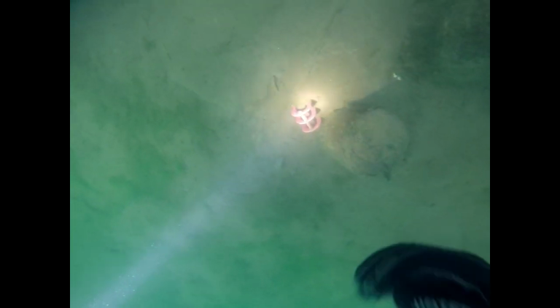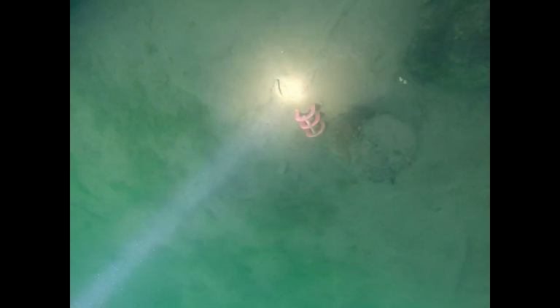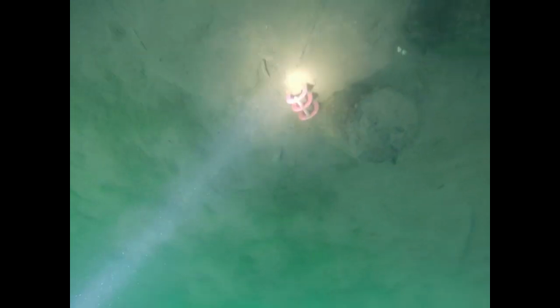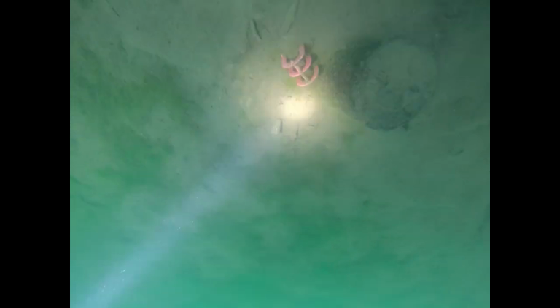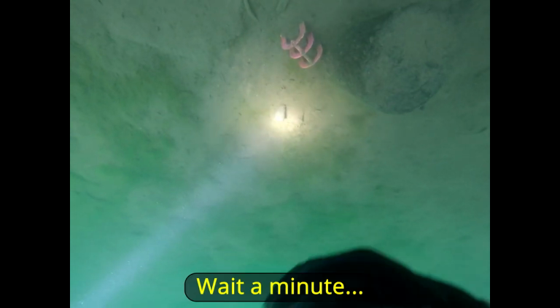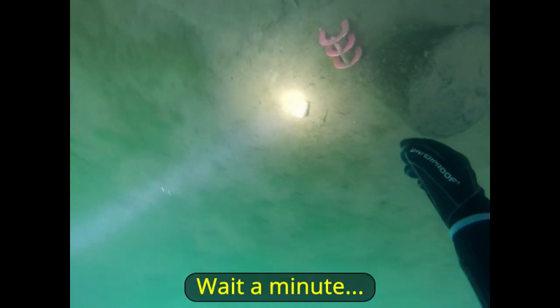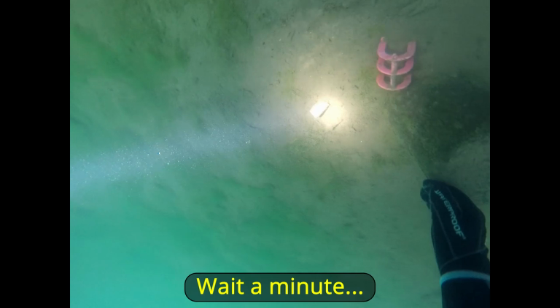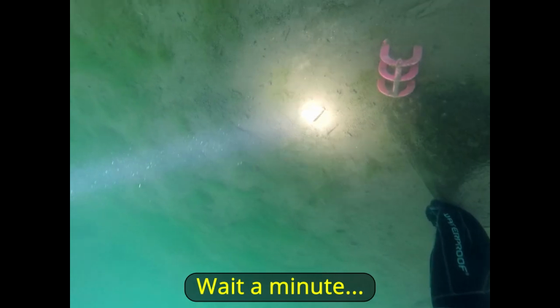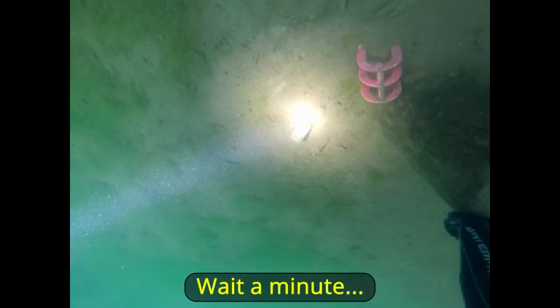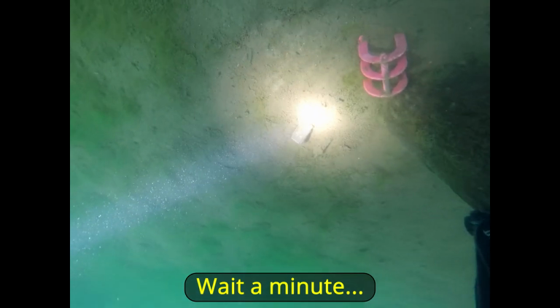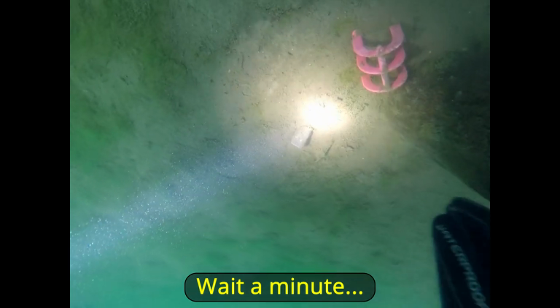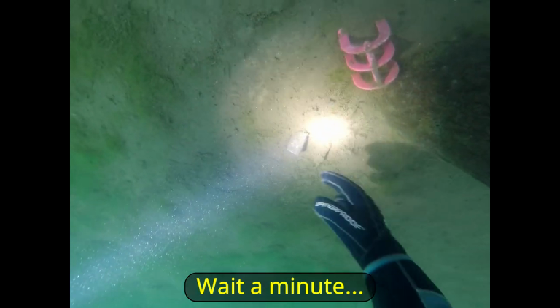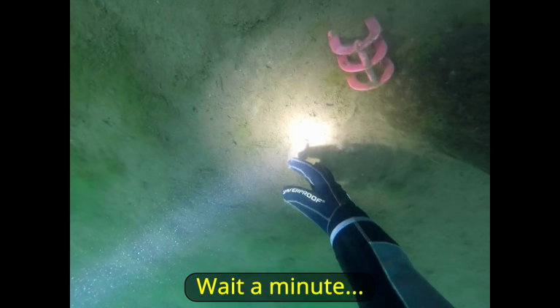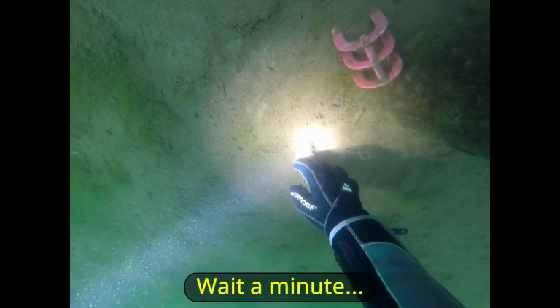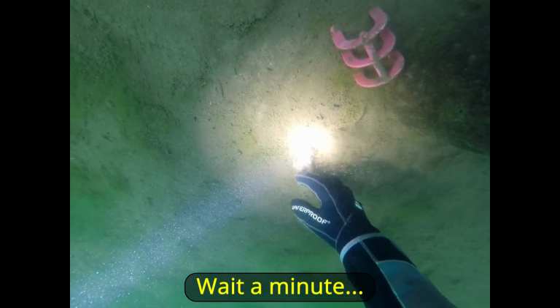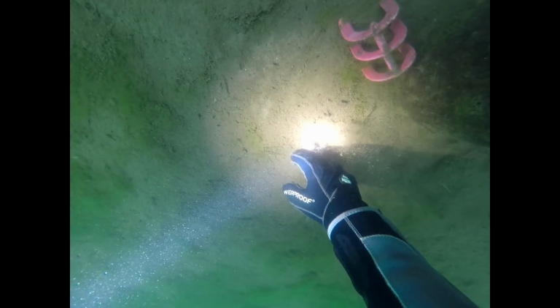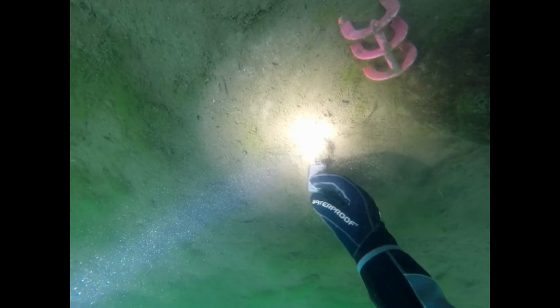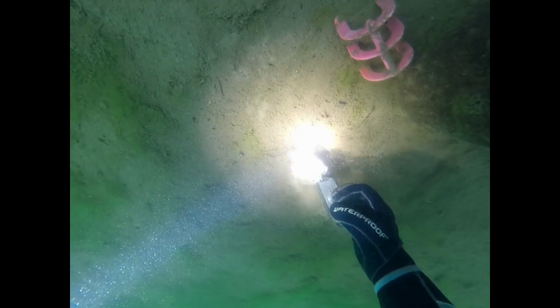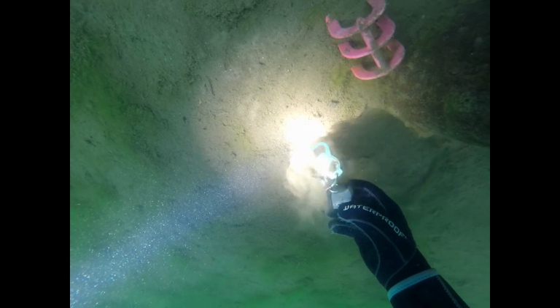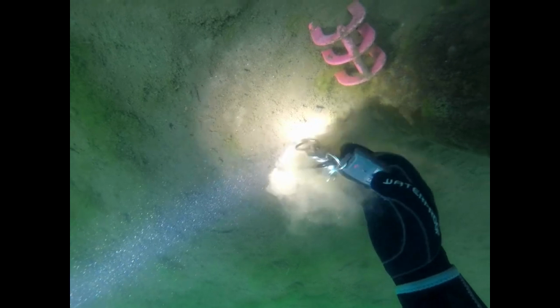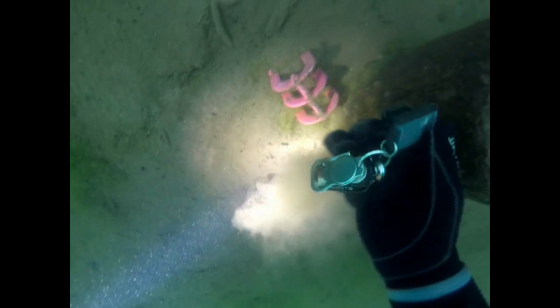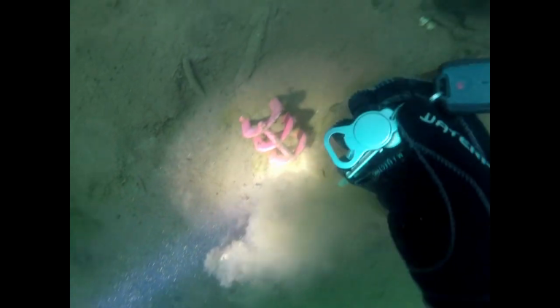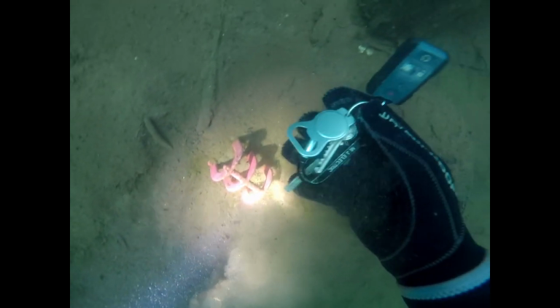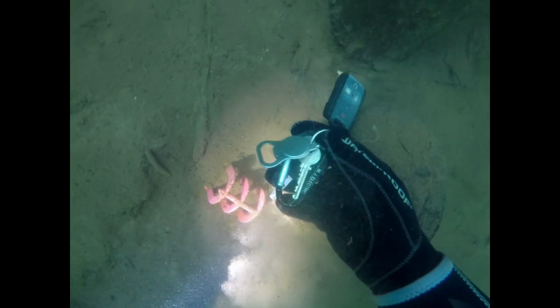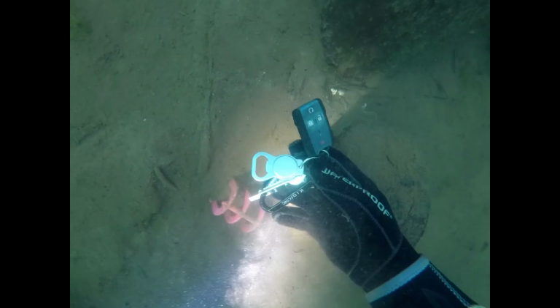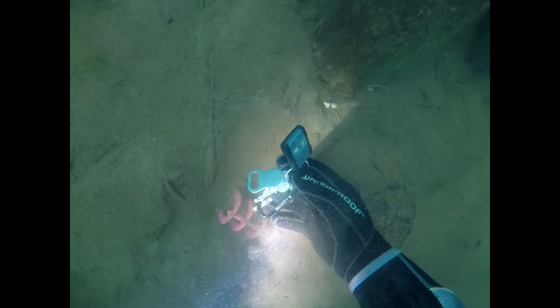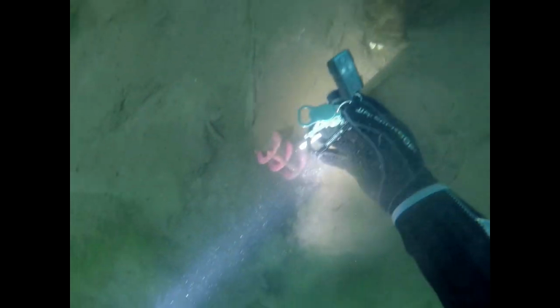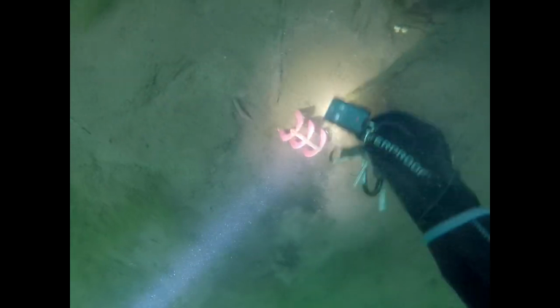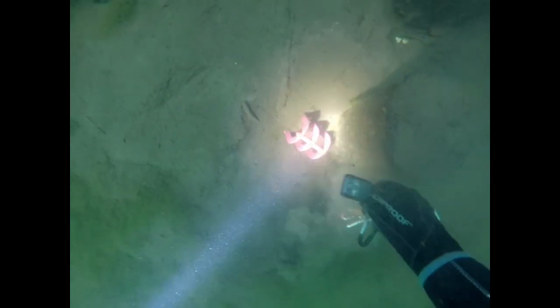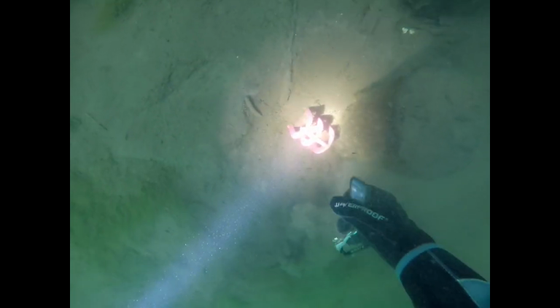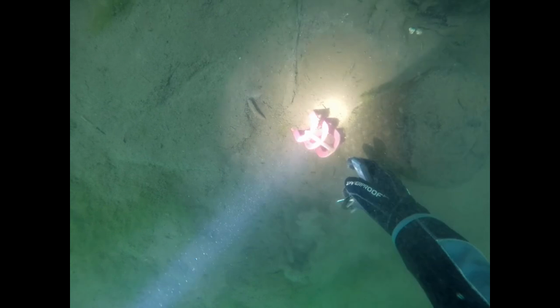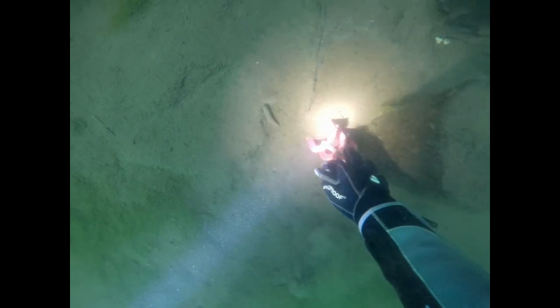I didn't realize that I was right on top of the keys. Everything was under the water except for a little bit of that fob.